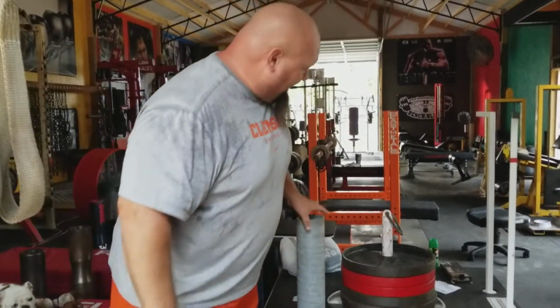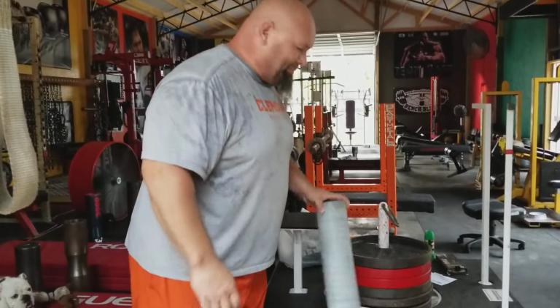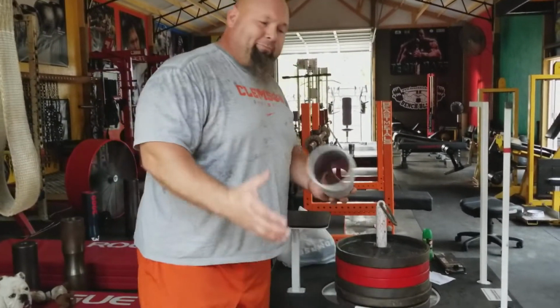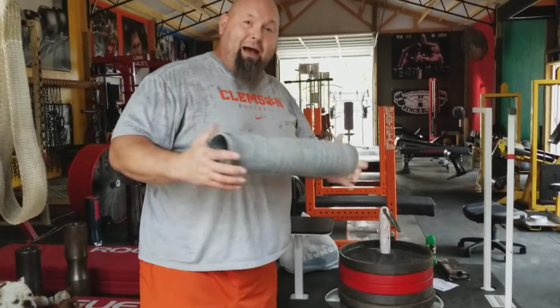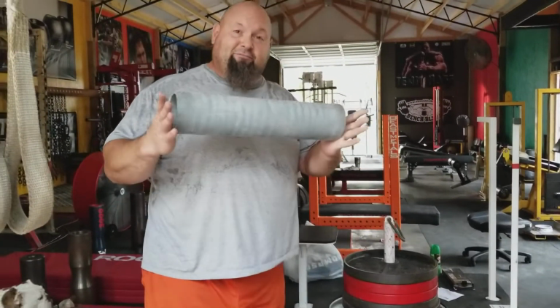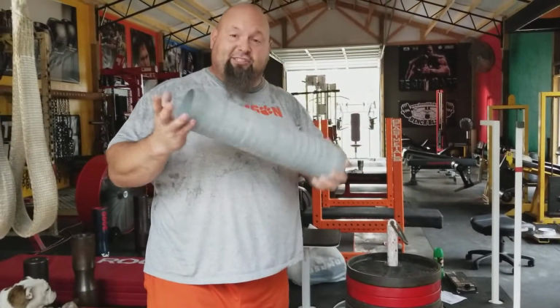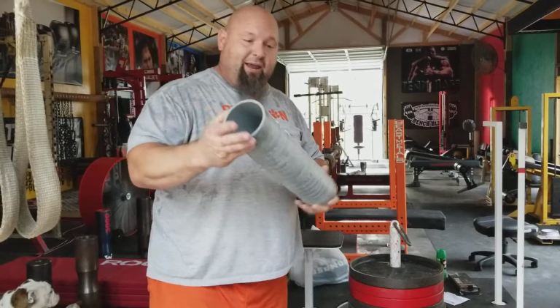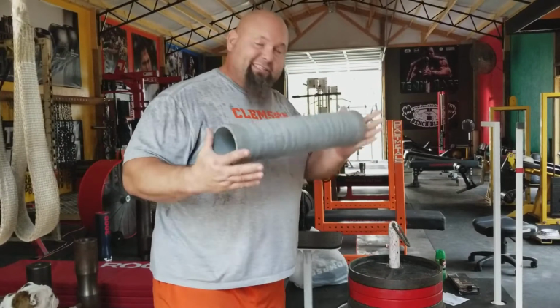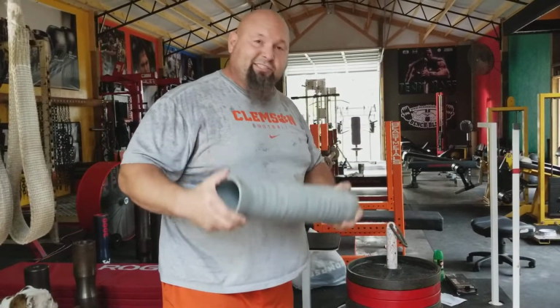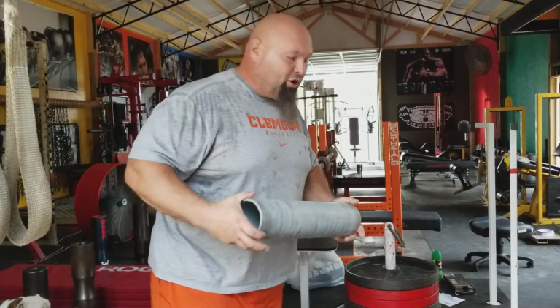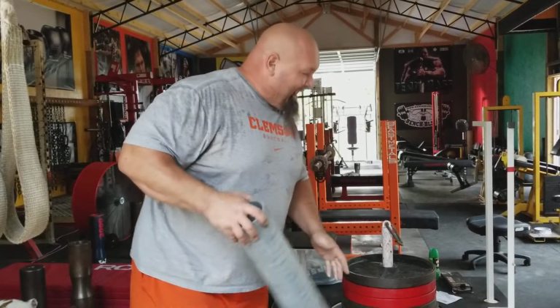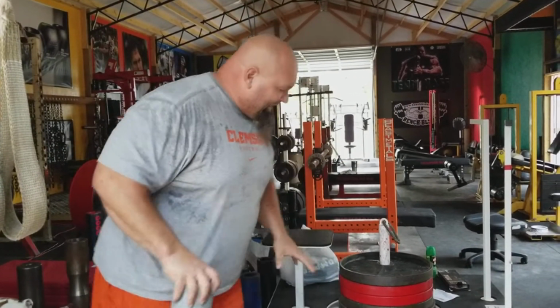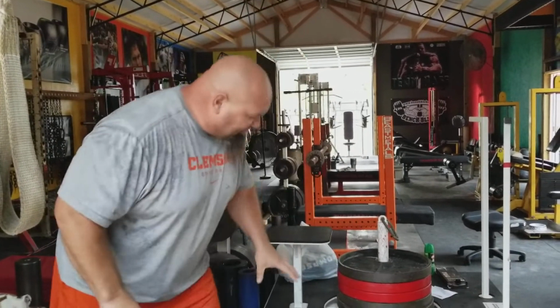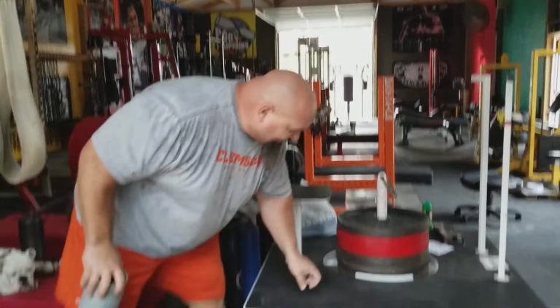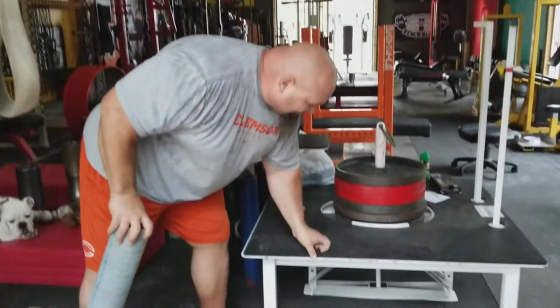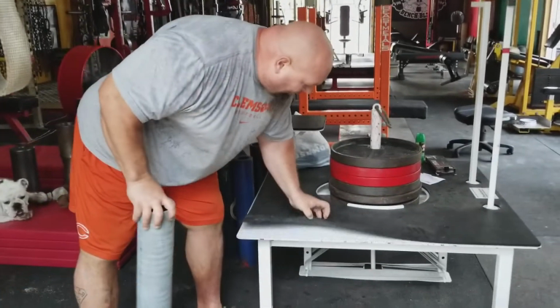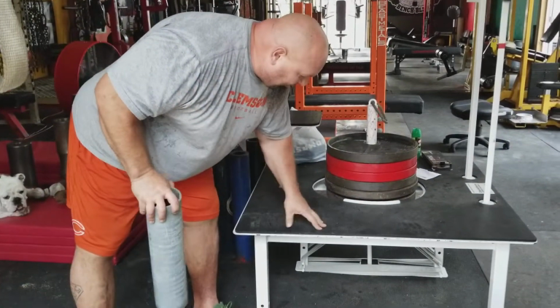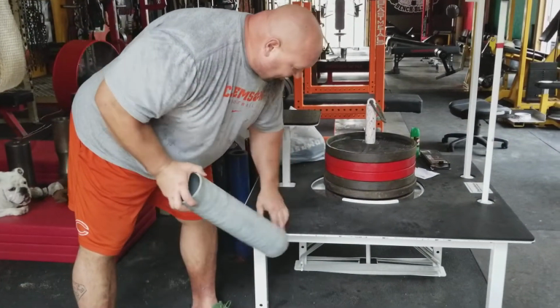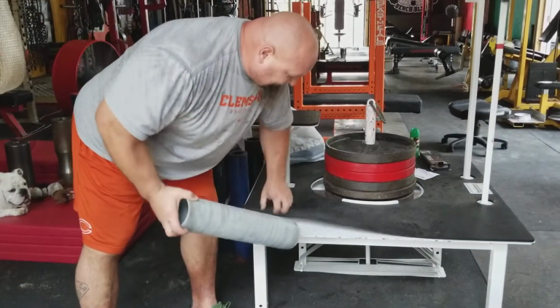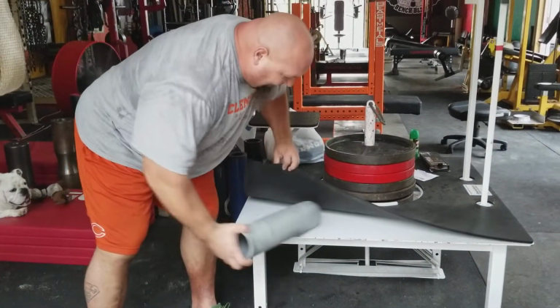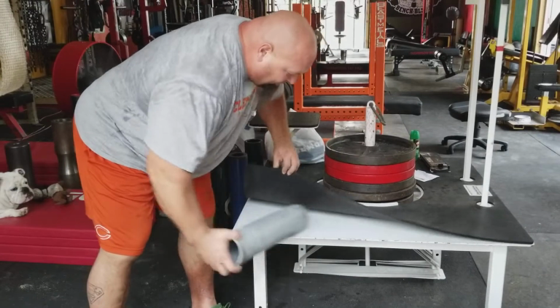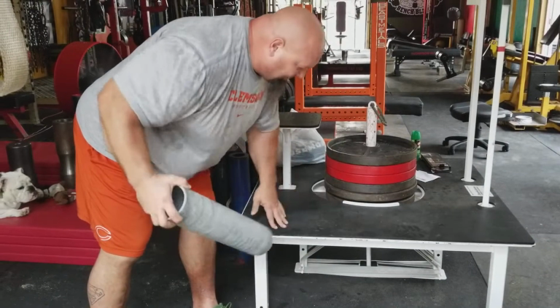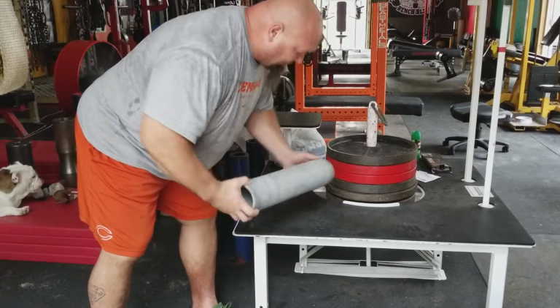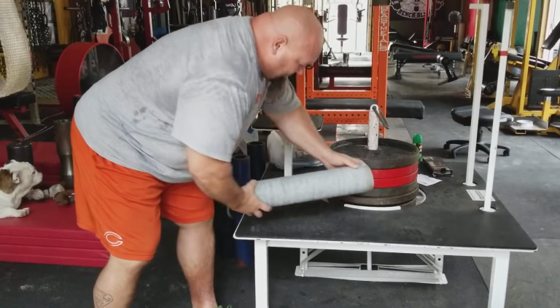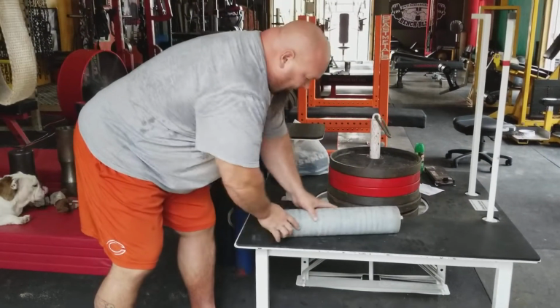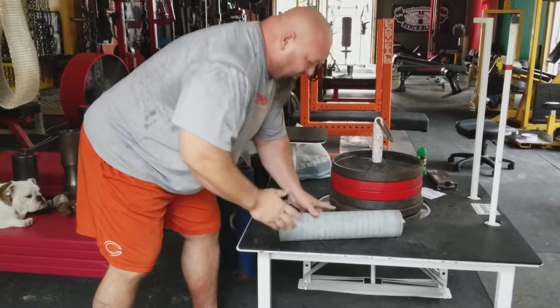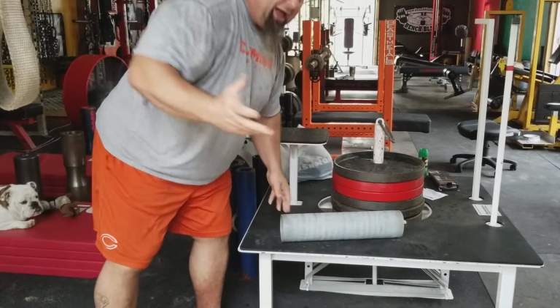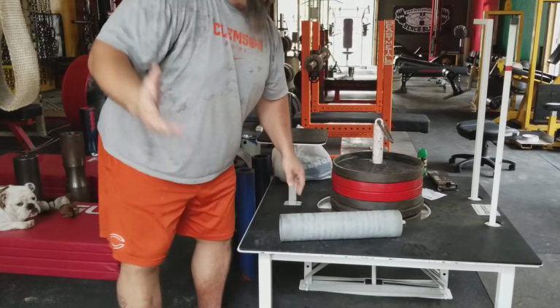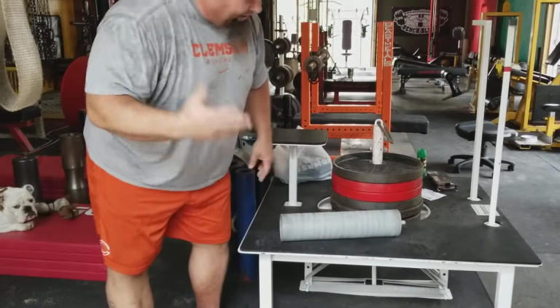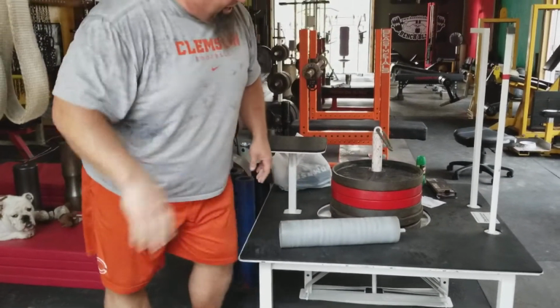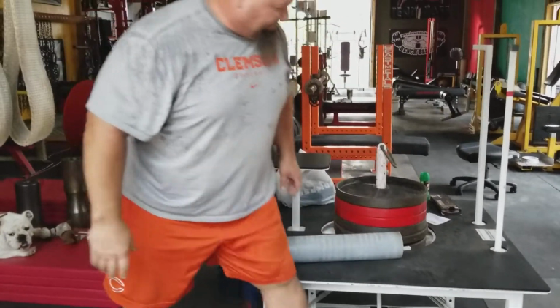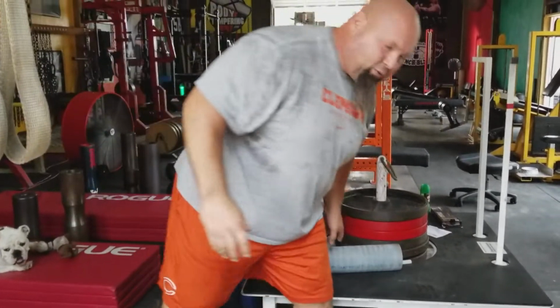Take a little PVC pipe about 5 inches in diameter, 16 inches long. Get on a surface that has some rubber on it, because you don't want this thing sliding all over regular steel. Get on one of those plyo boxes, whatever — I like about 12, 13 inches high.